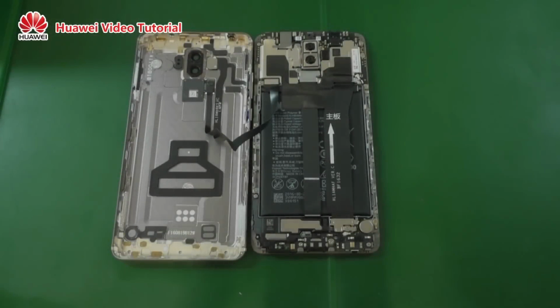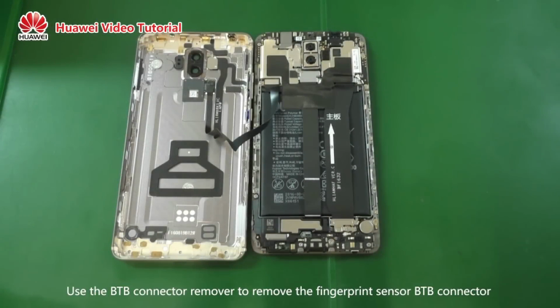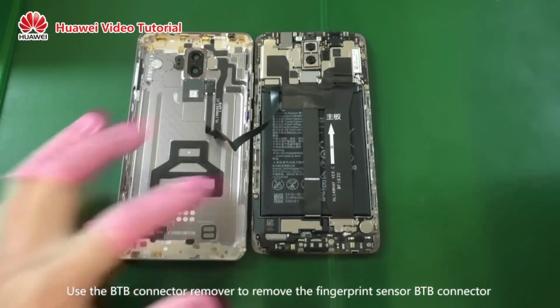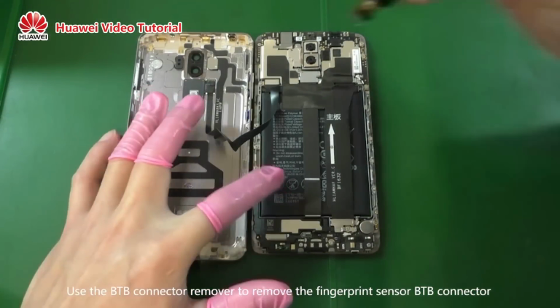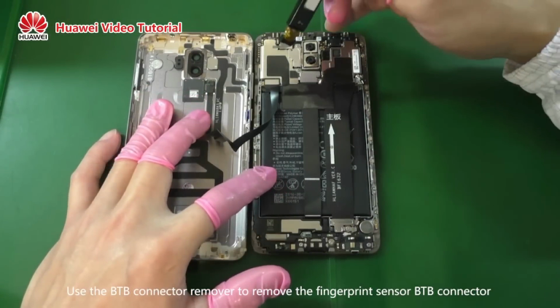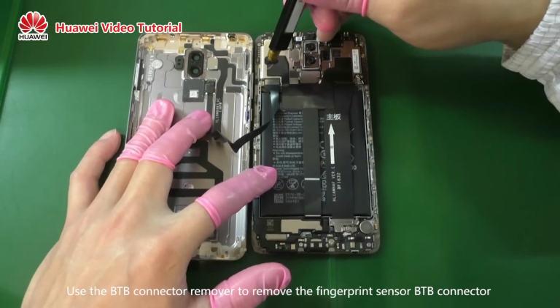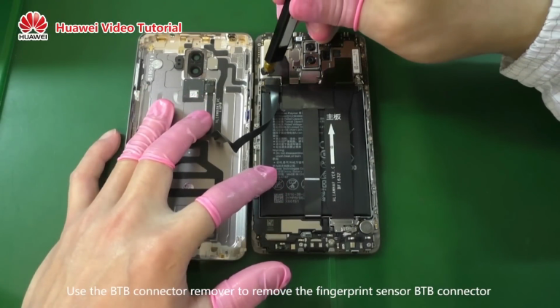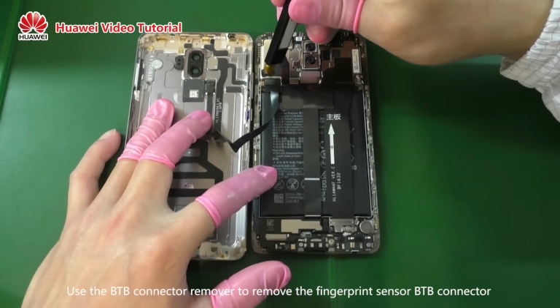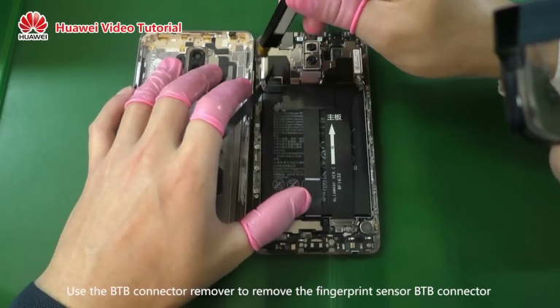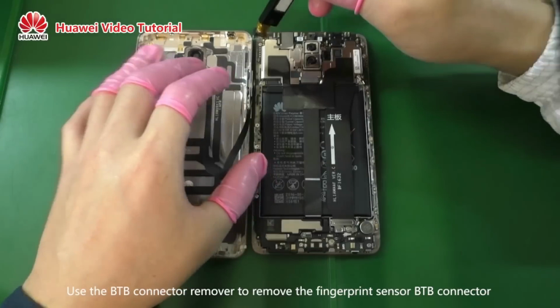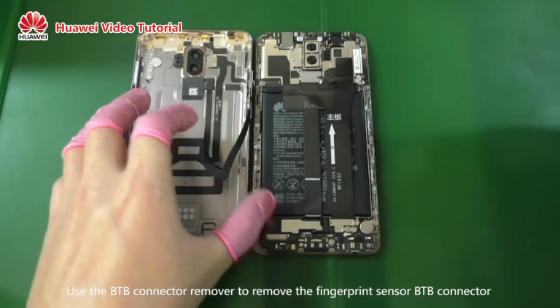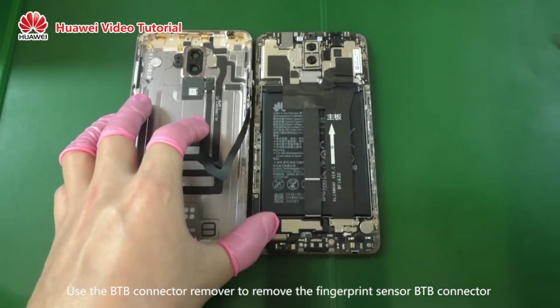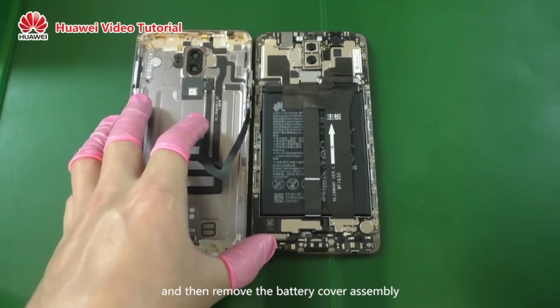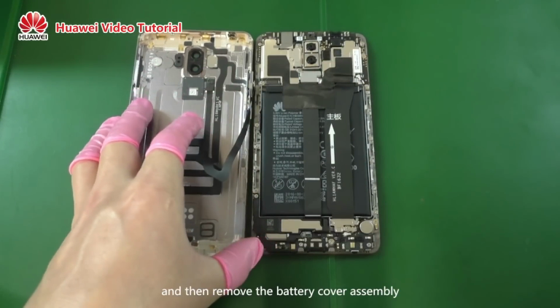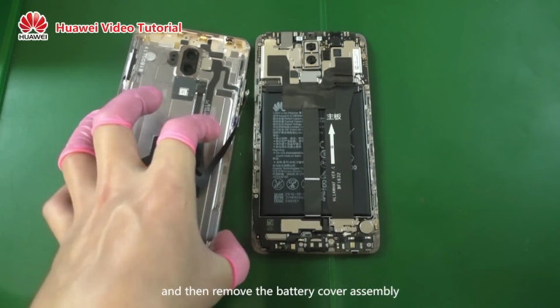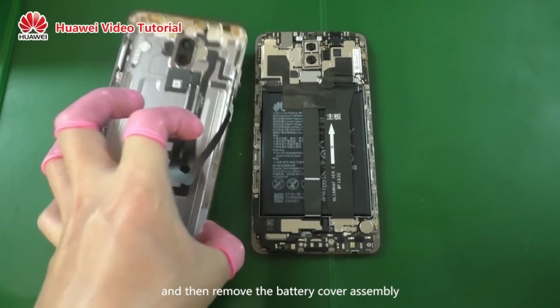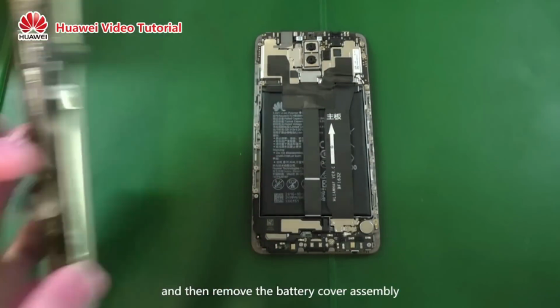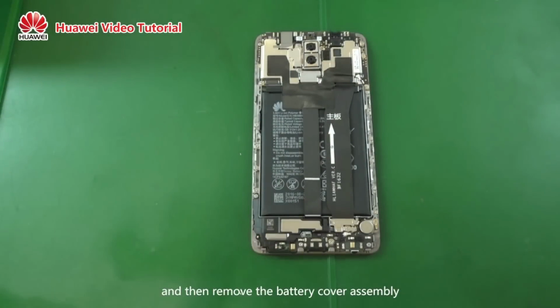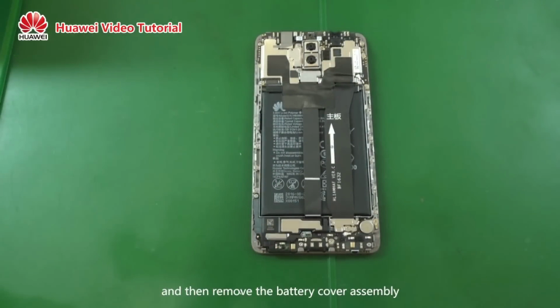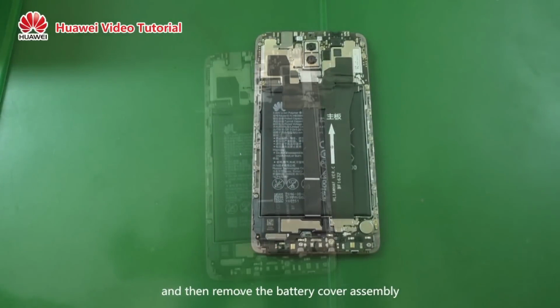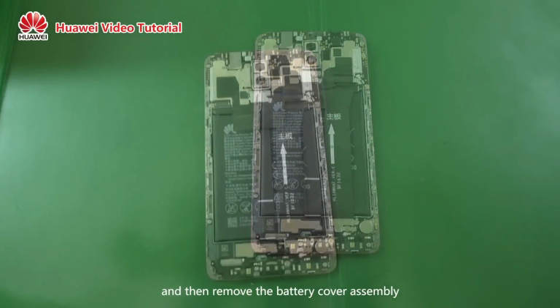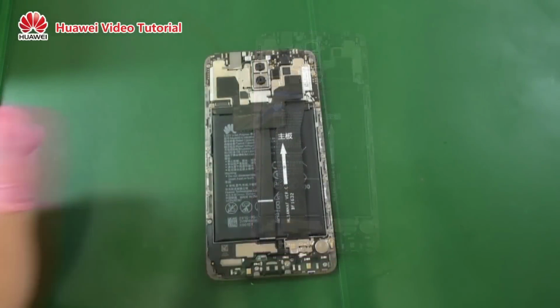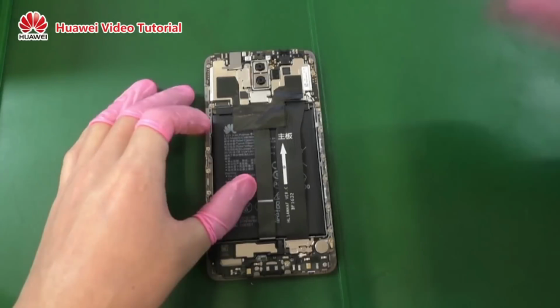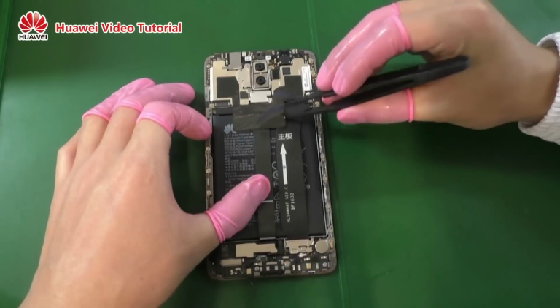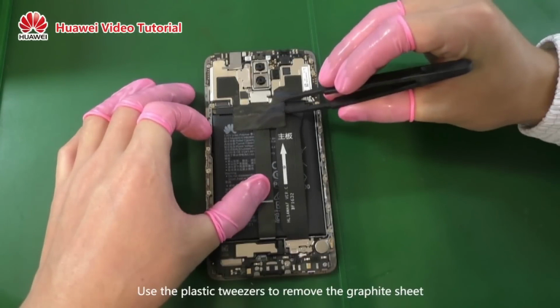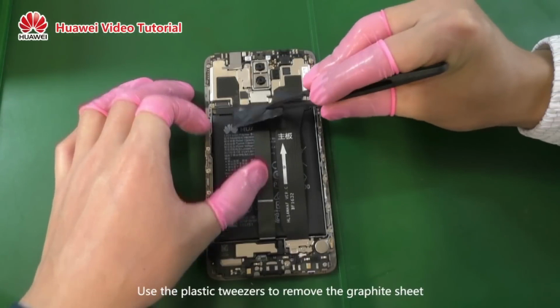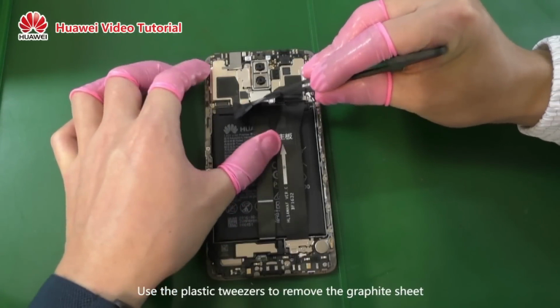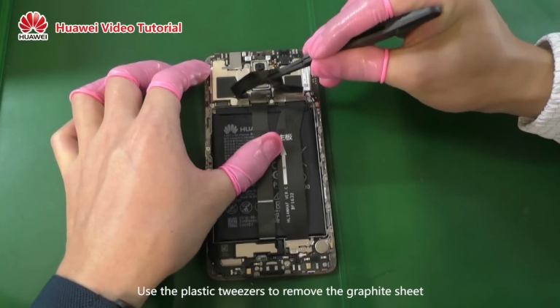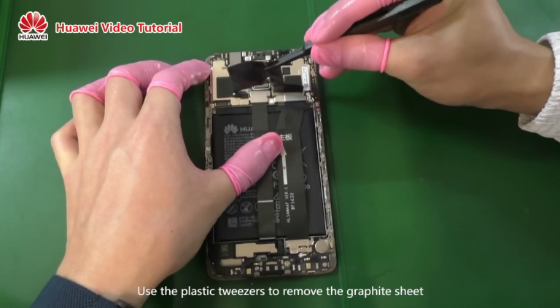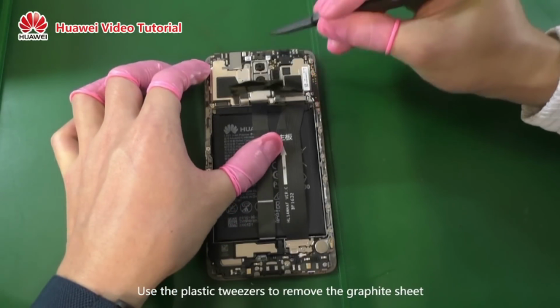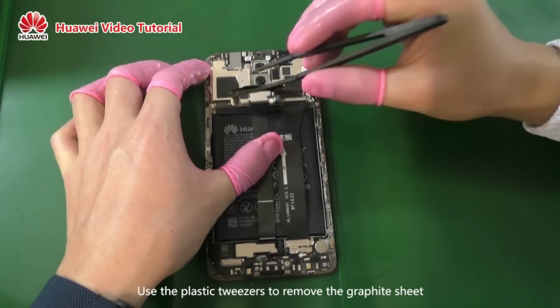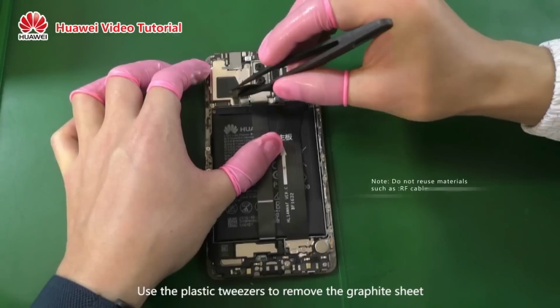Use the BTB connector remover to remove the fingerprint sensor BTB connector, then remove the battery cover assembly. Use the plastic tweezers to remove the graphite sheet.